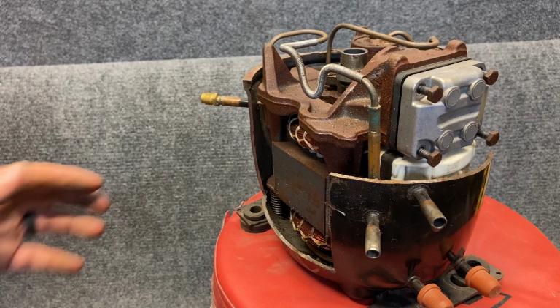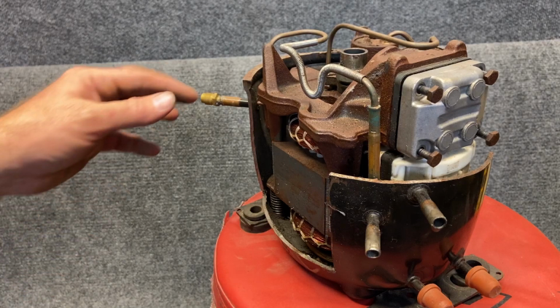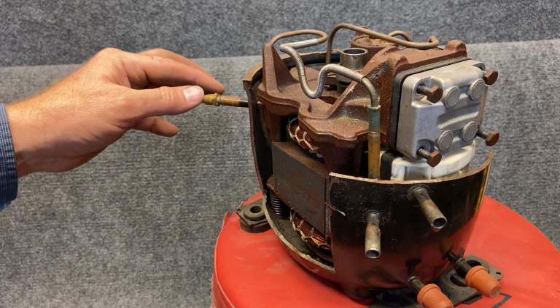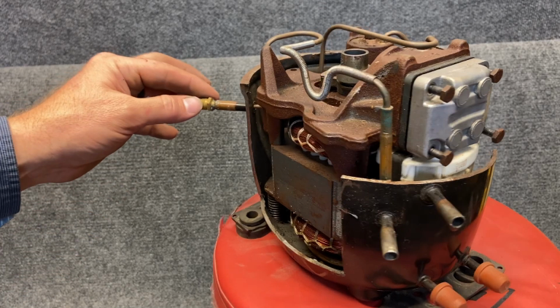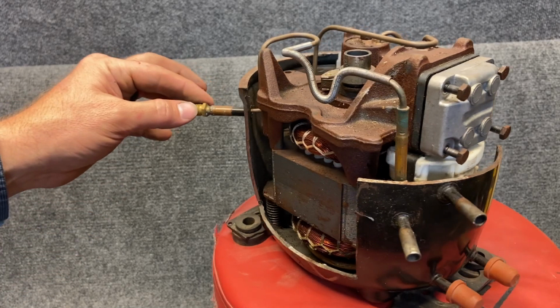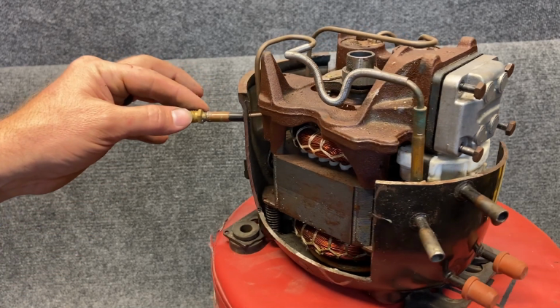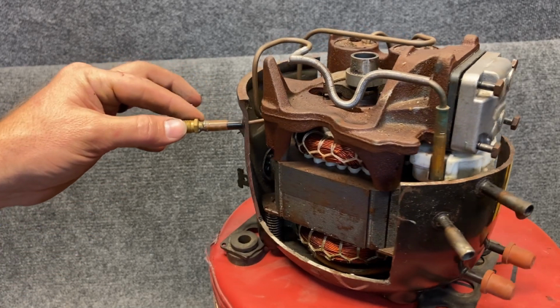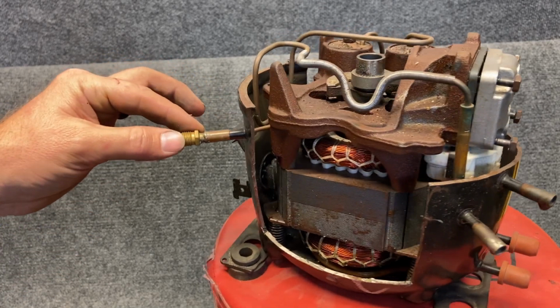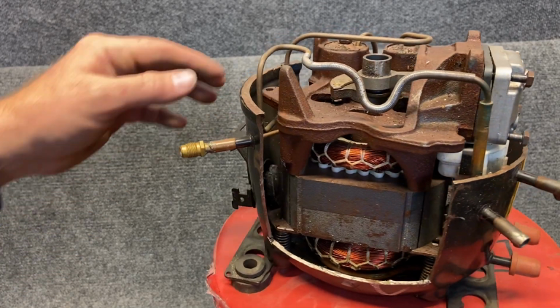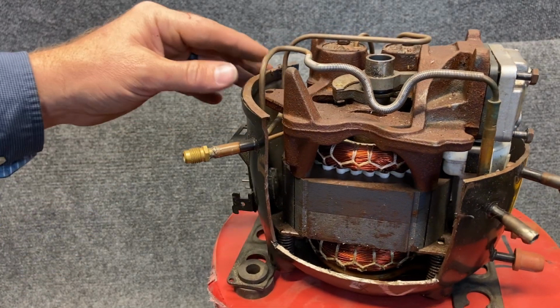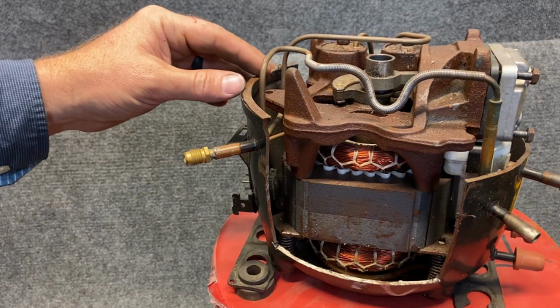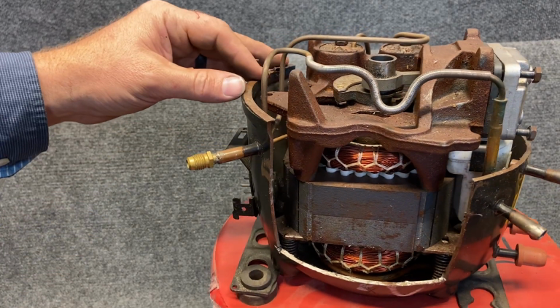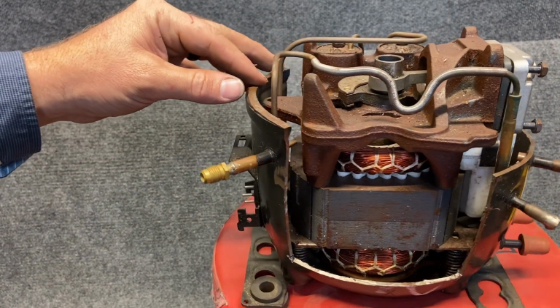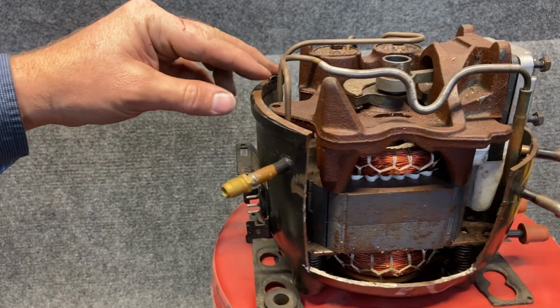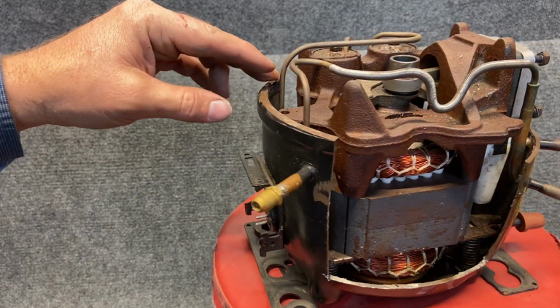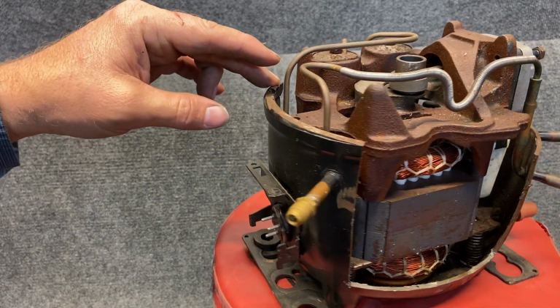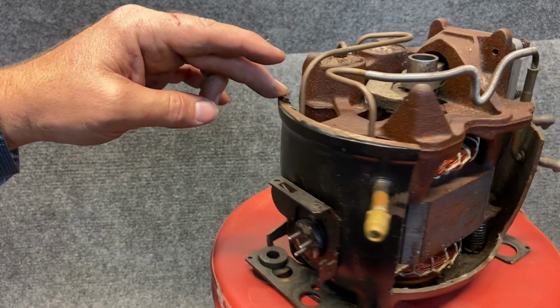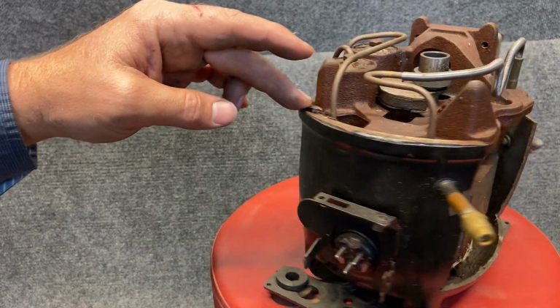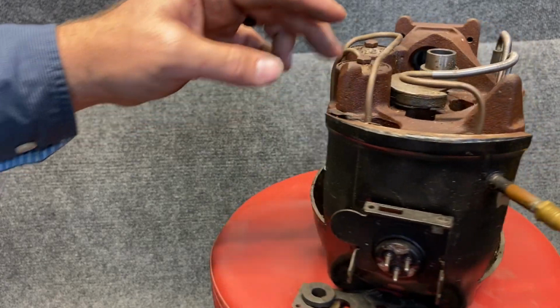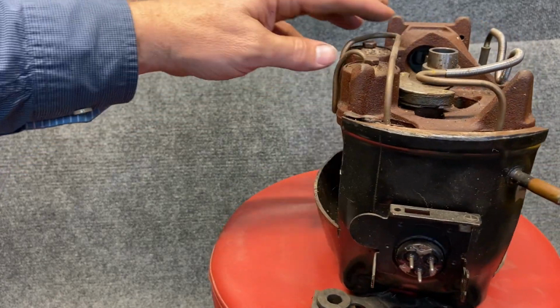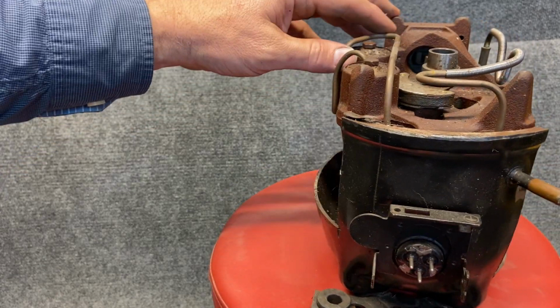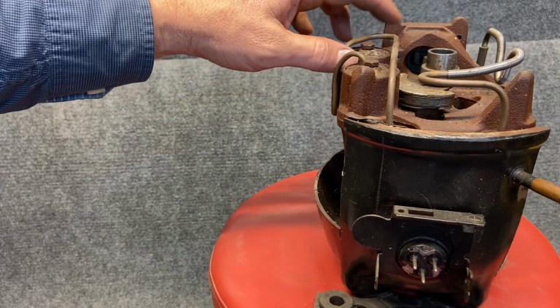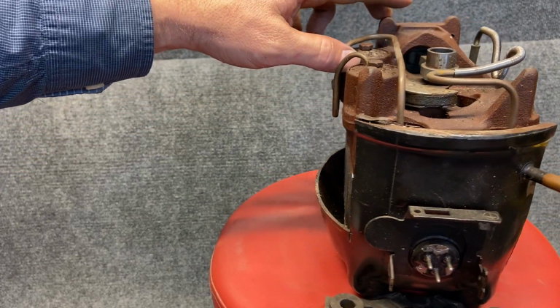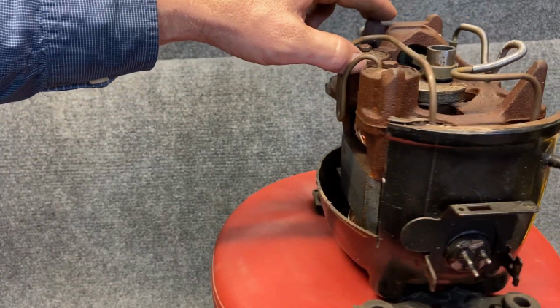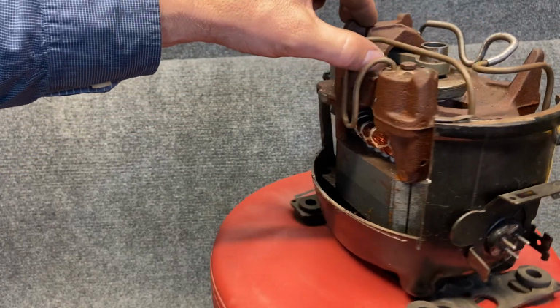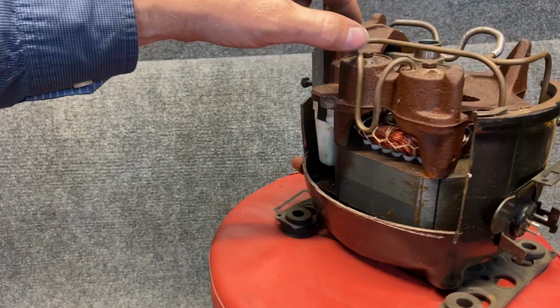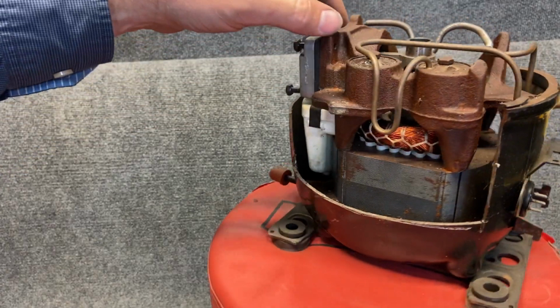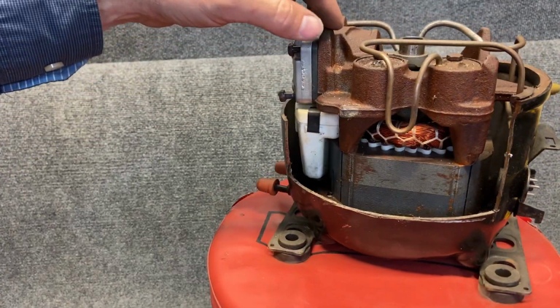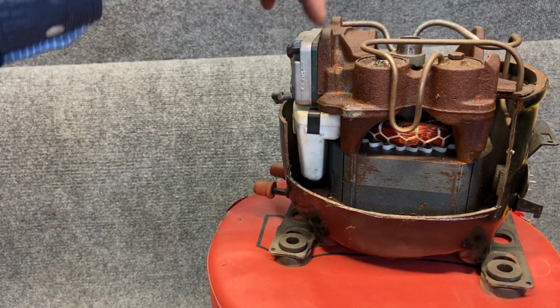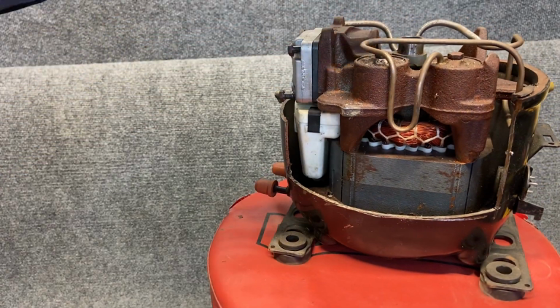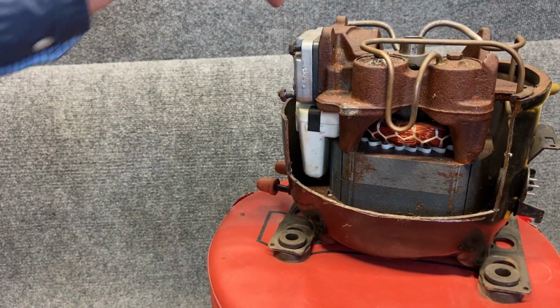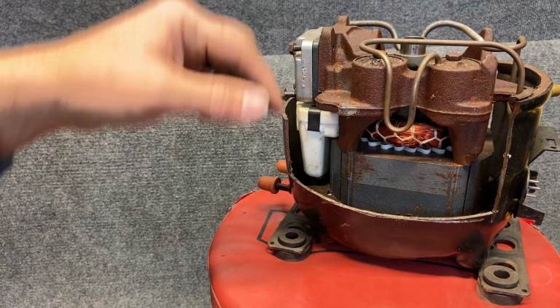Here we have a compressor — a reciprocating compressor. This is from a refrigerator, so it's got a little different rules for identifying it, but it still is short and fatter, that oval shape.